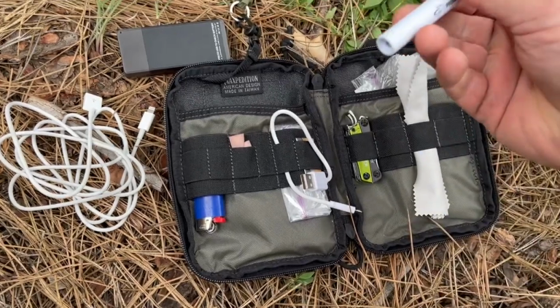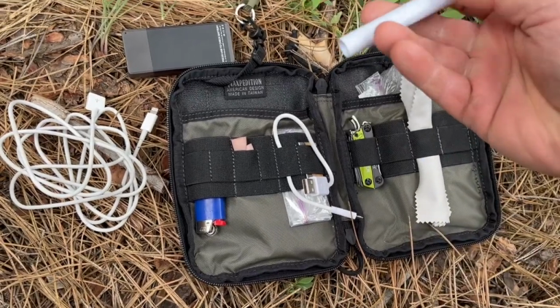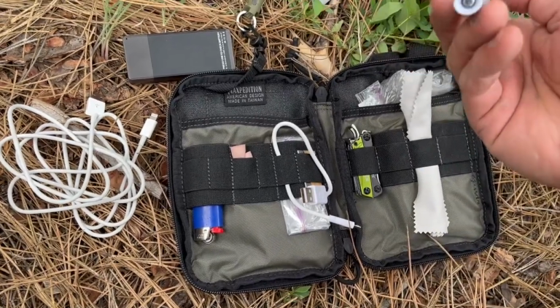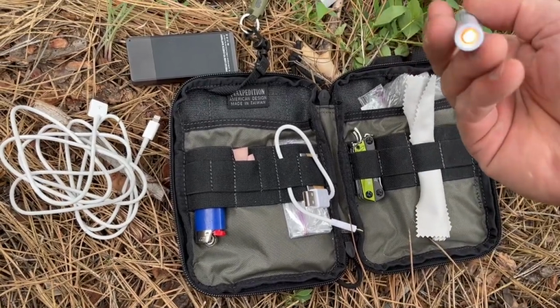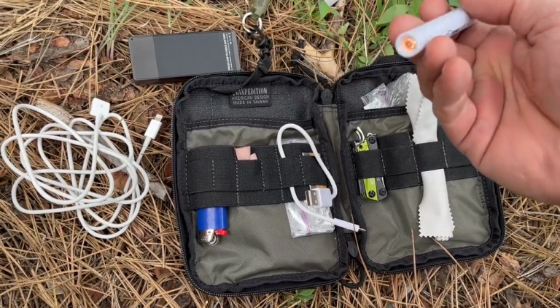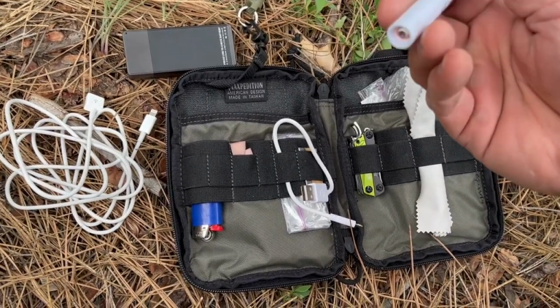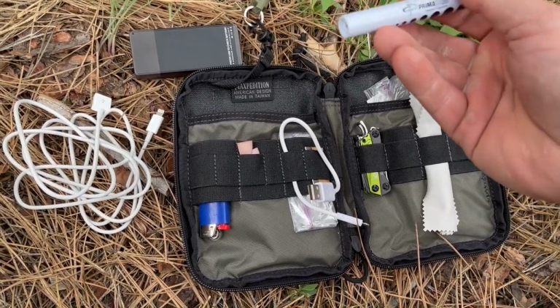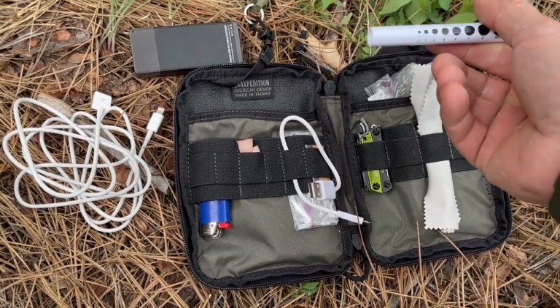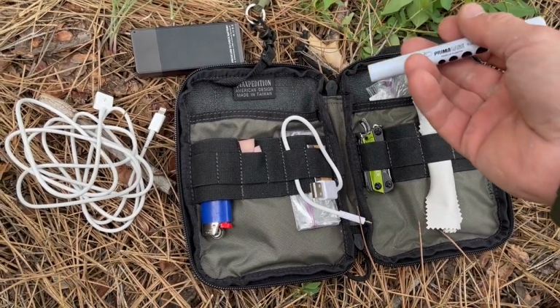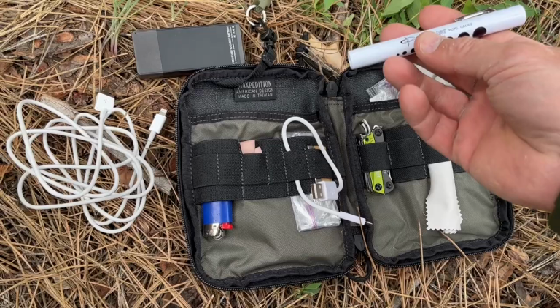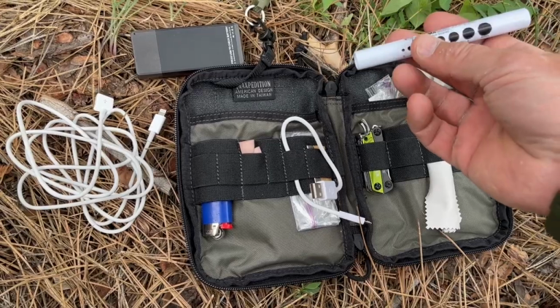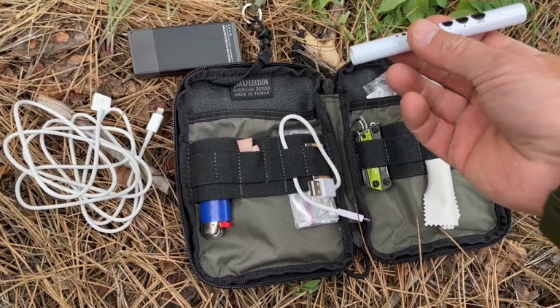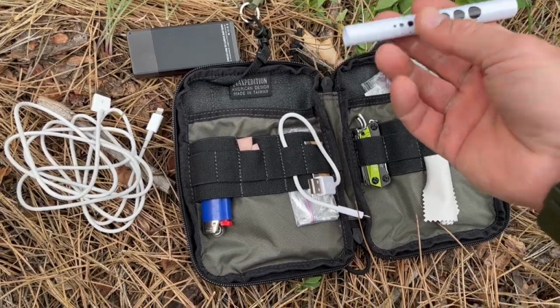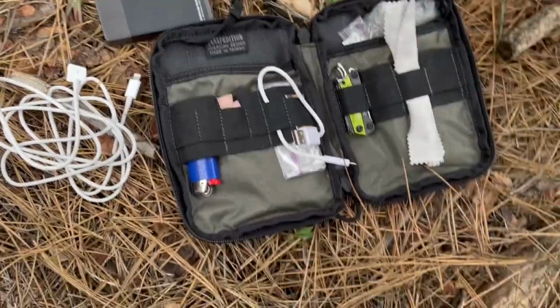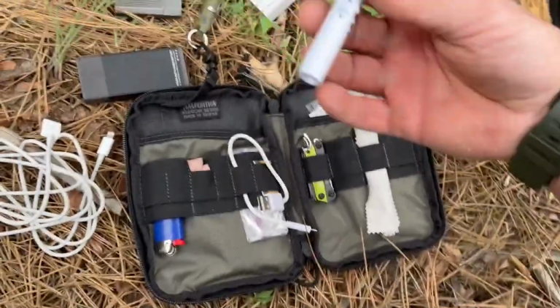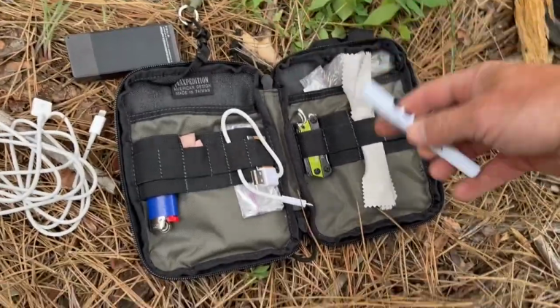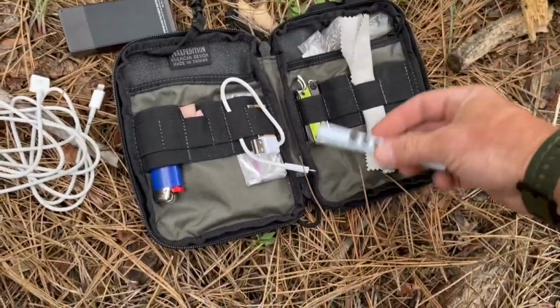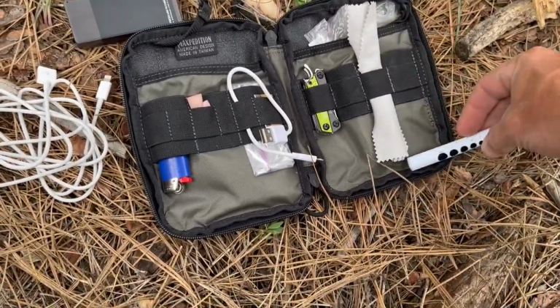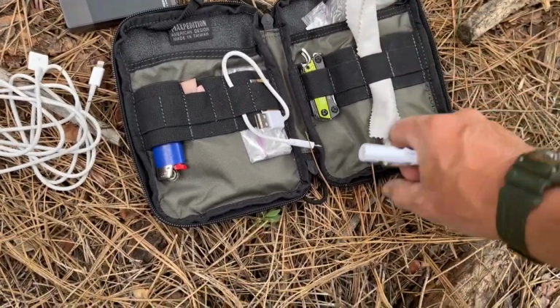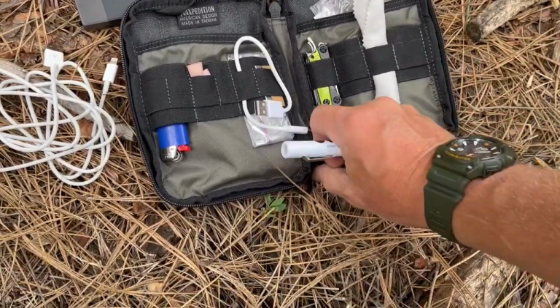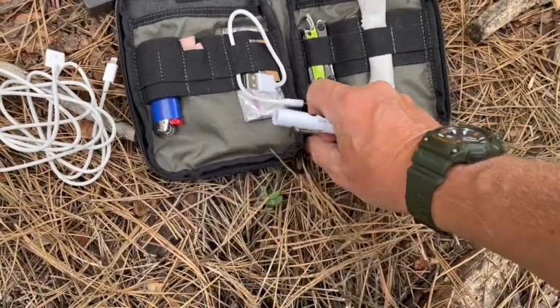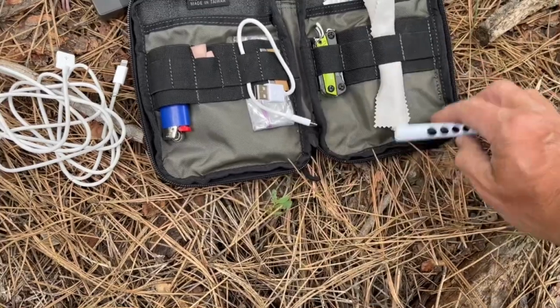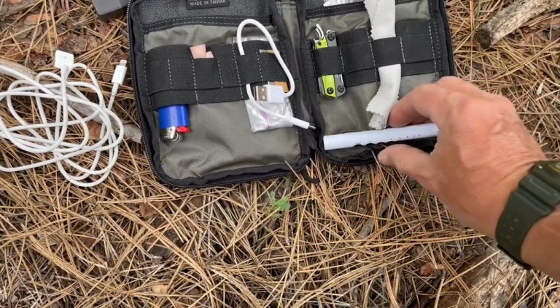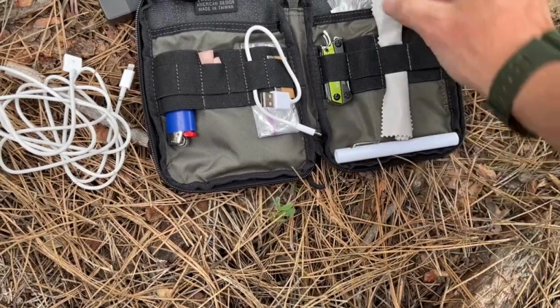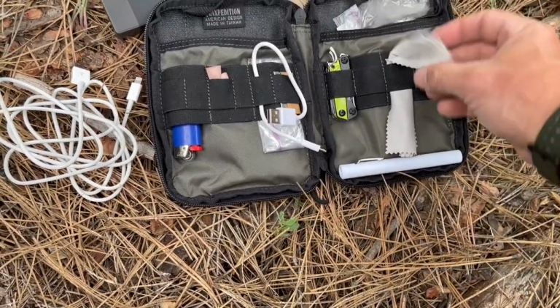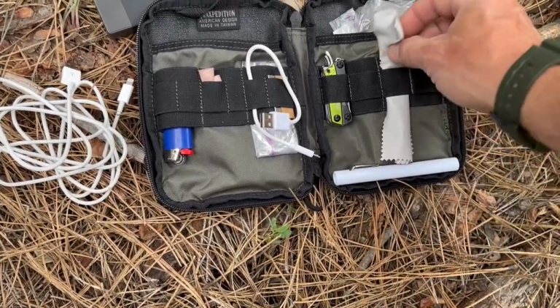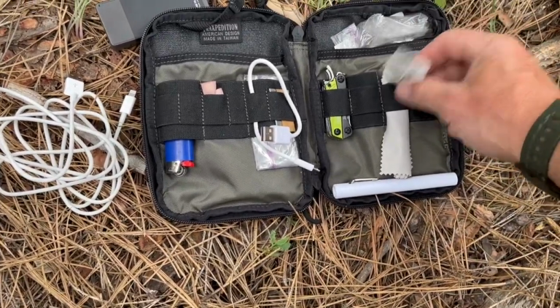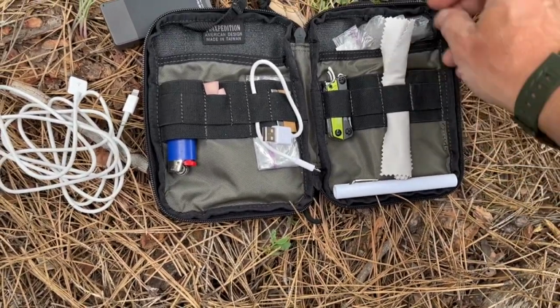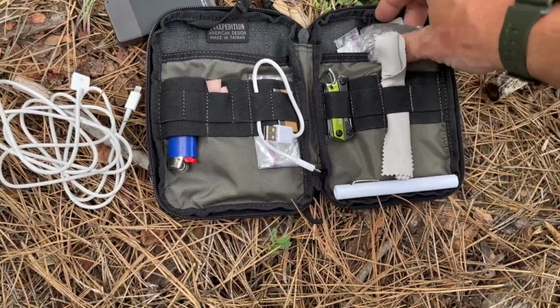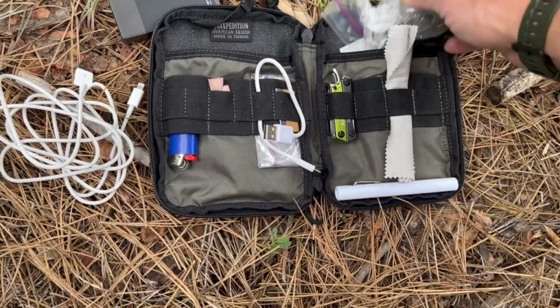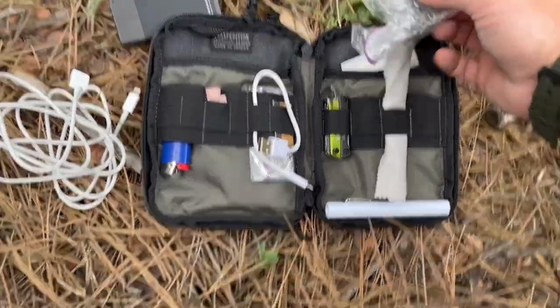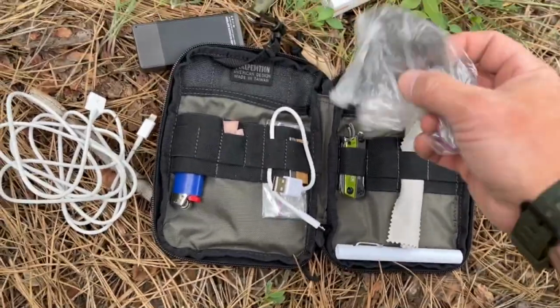I have an extra flashlight that I actually got for free. It has a pupil dilation gauge on it — I'm not exactly sure how that works, but I could measure someone's pupils if needed. There's also a glasses cloth for wiping off lenses.